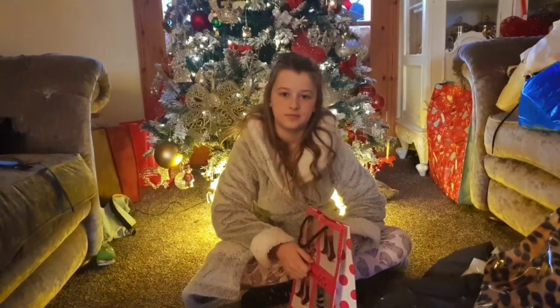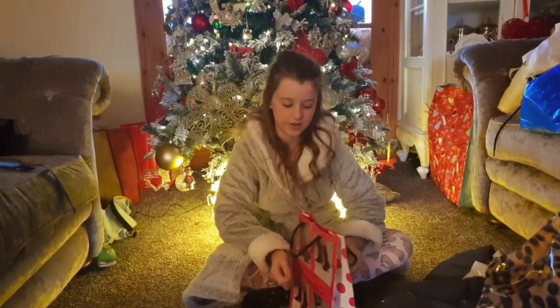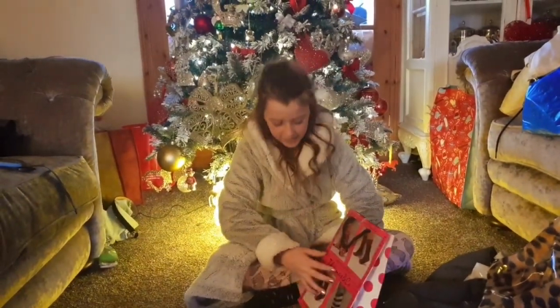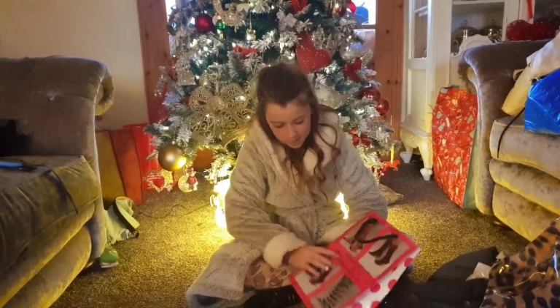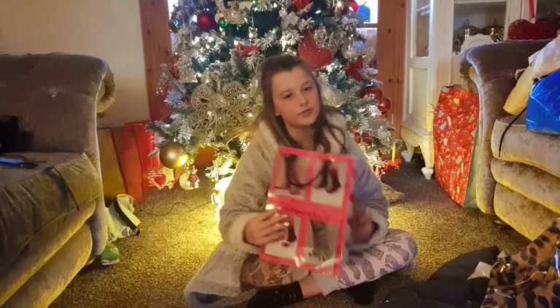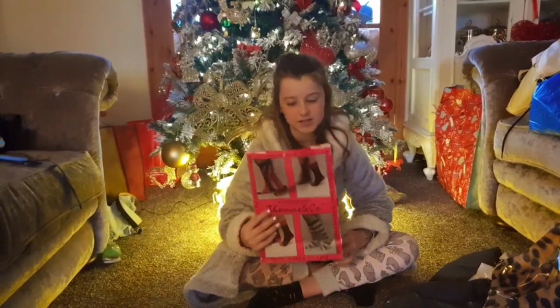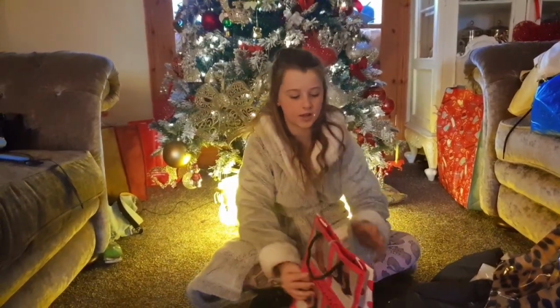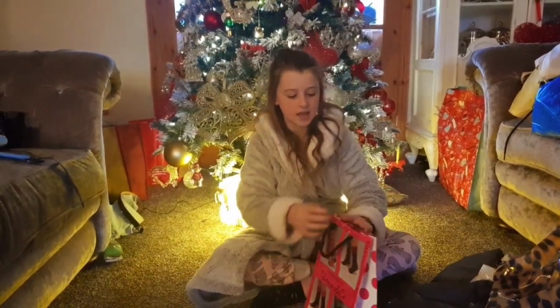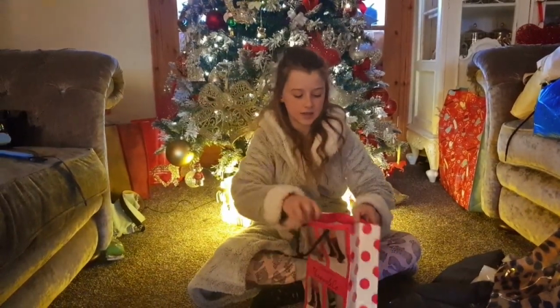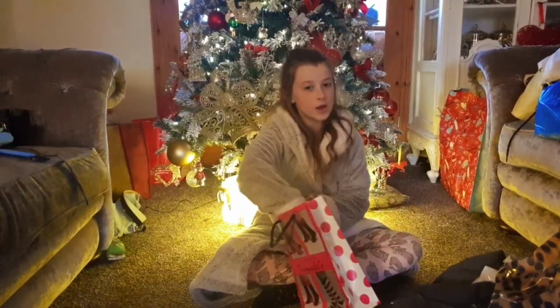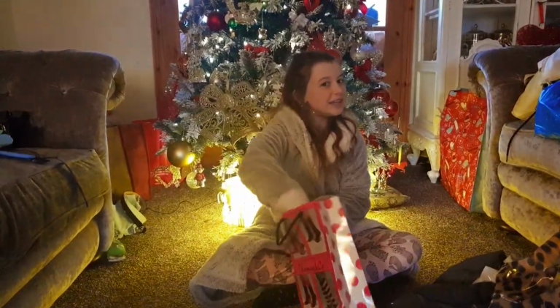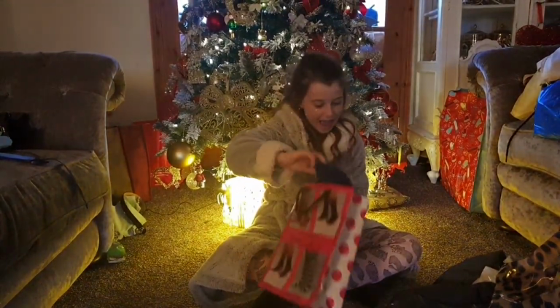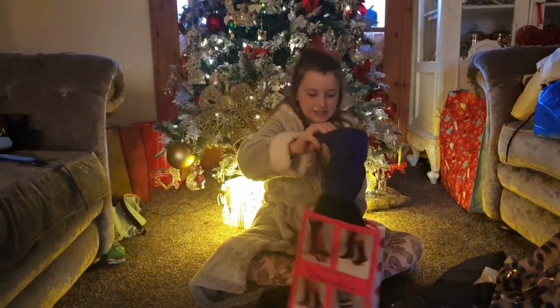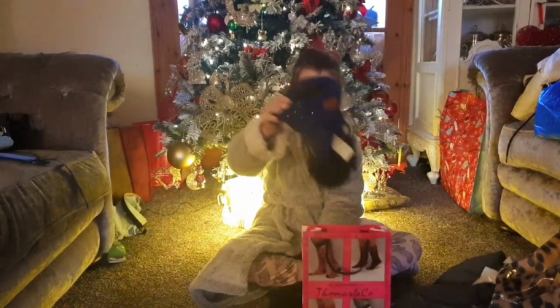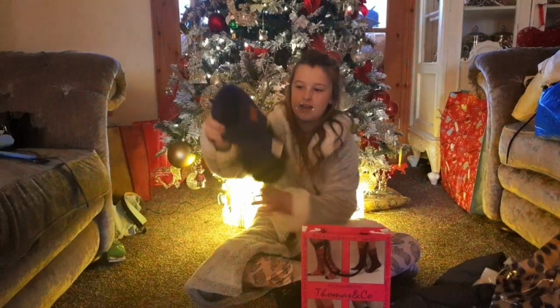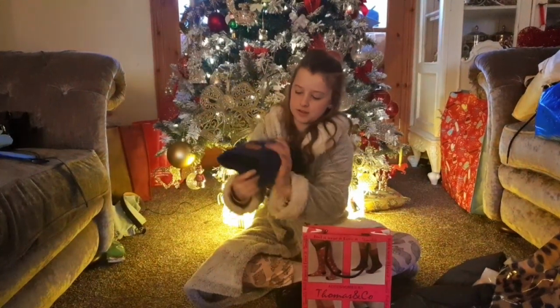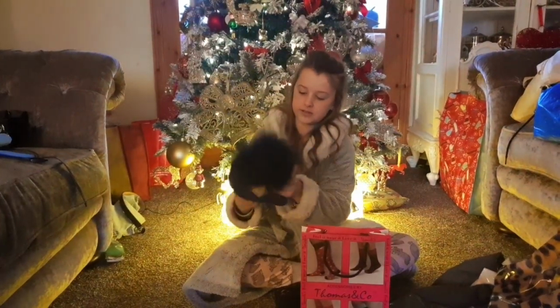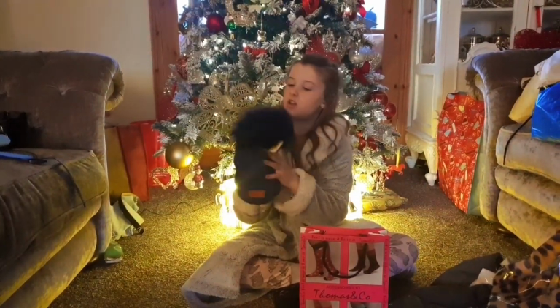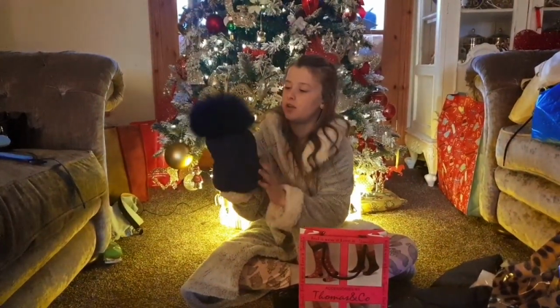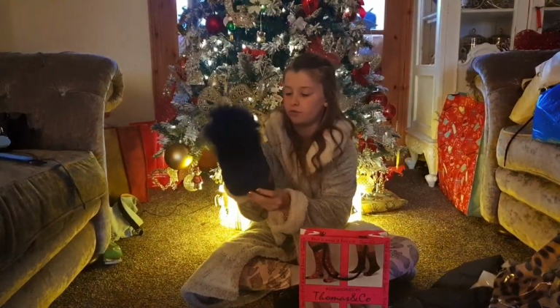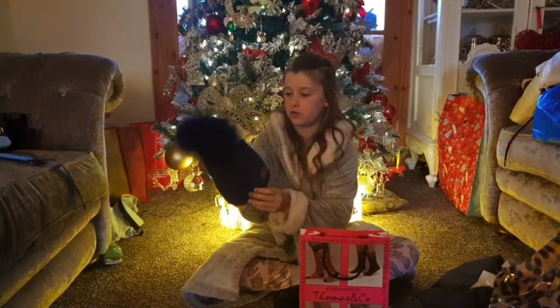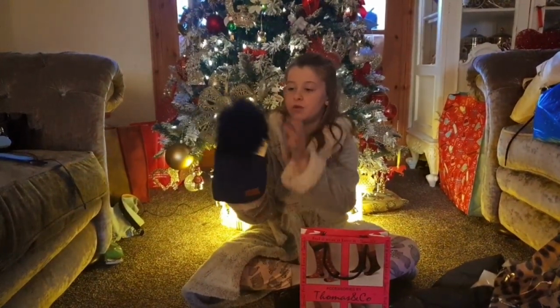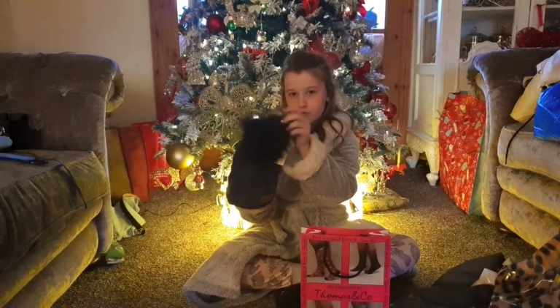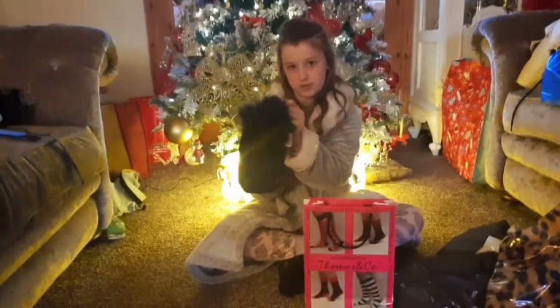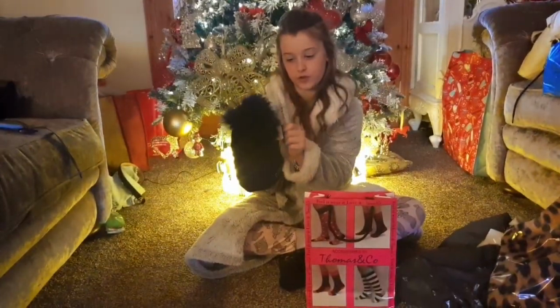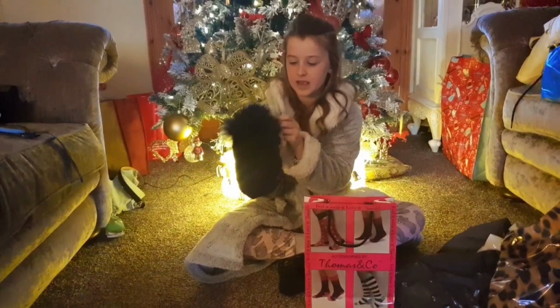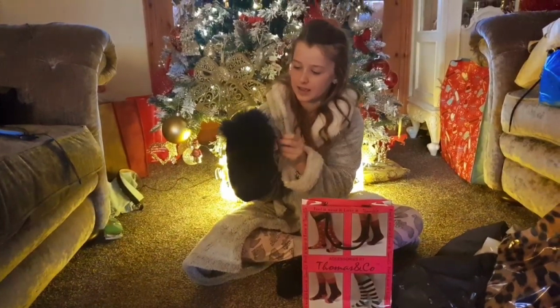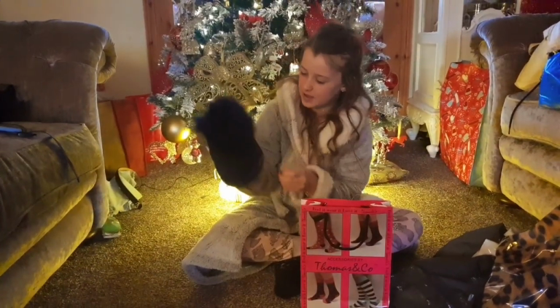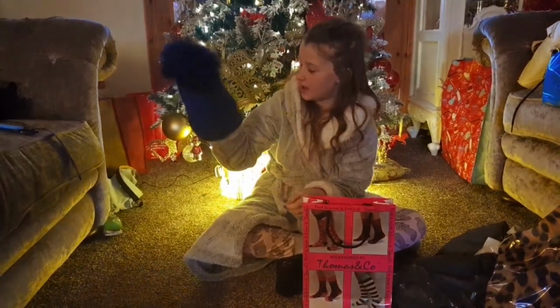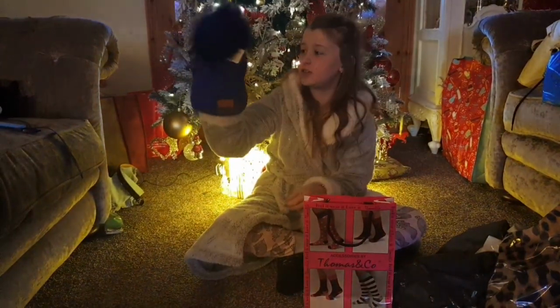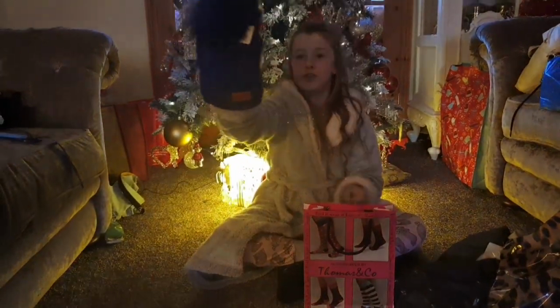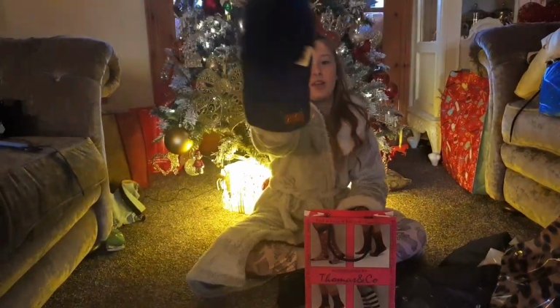The next thing I bought was from Thomas and Co — it was a woolly hat. As you guys know, I just love the colour blue, and I just love it to bits!